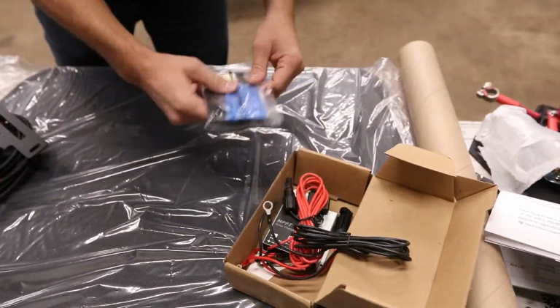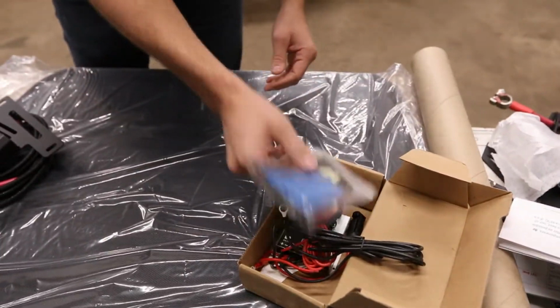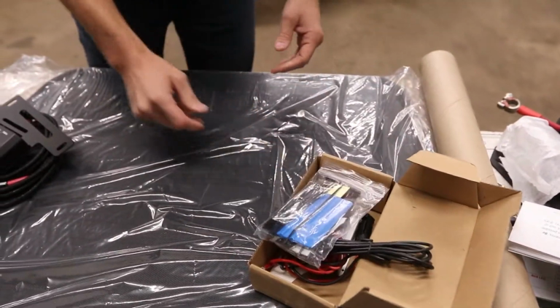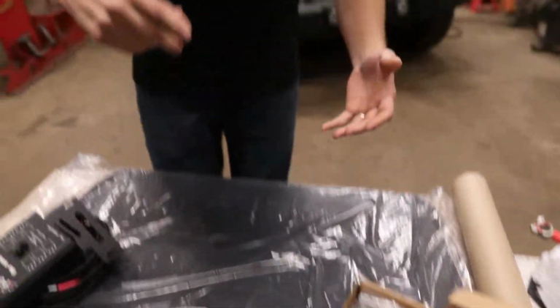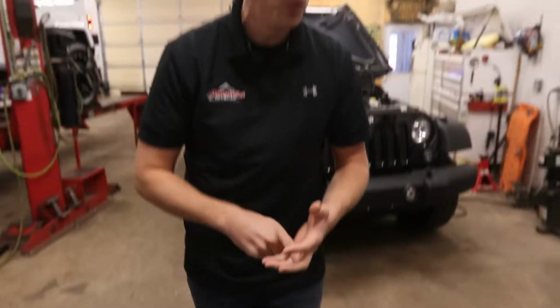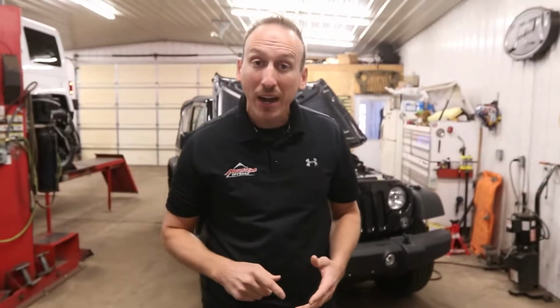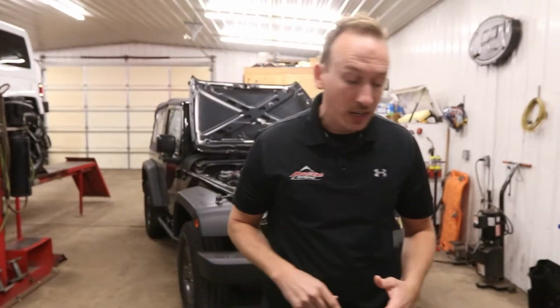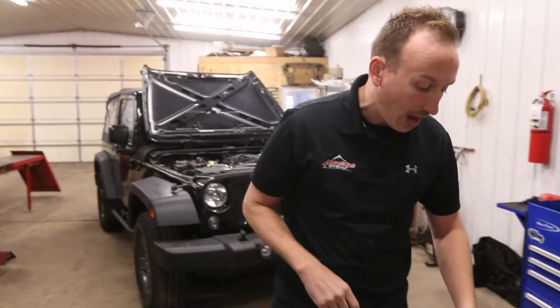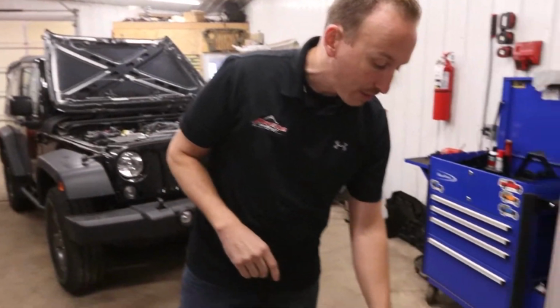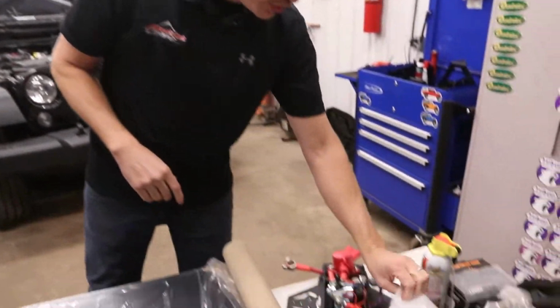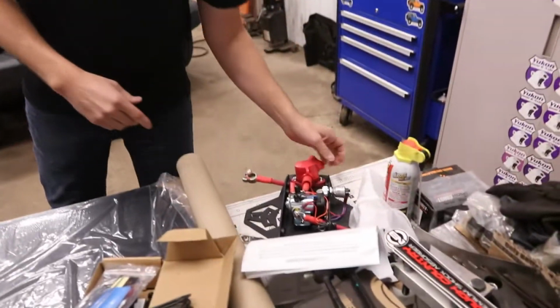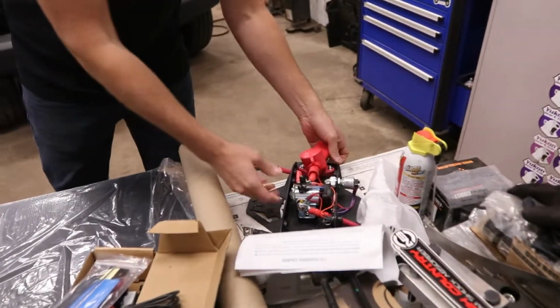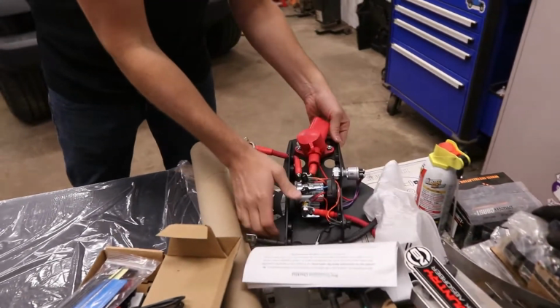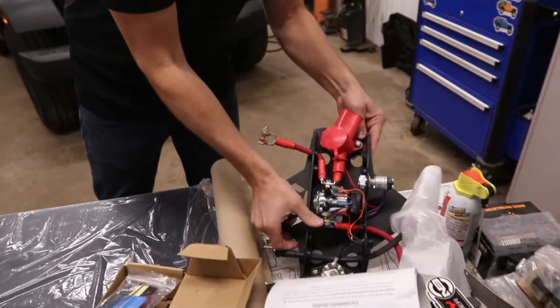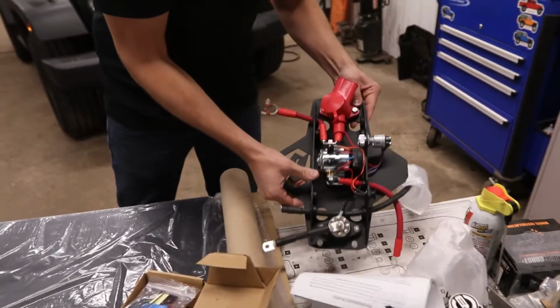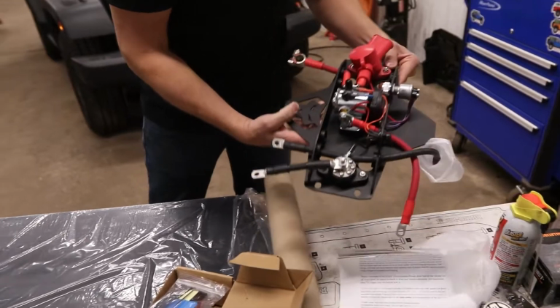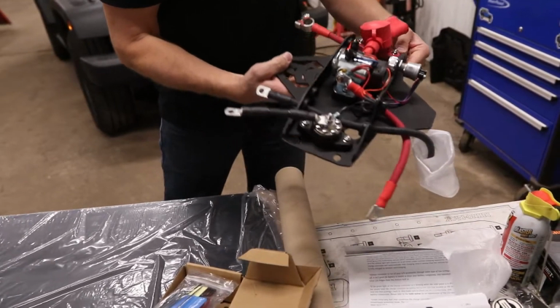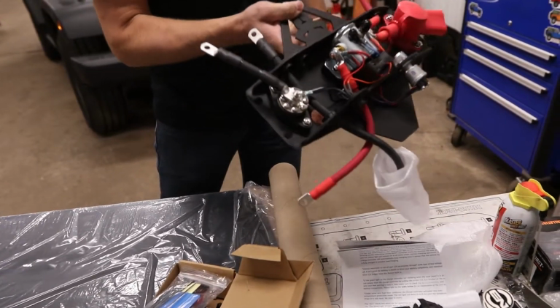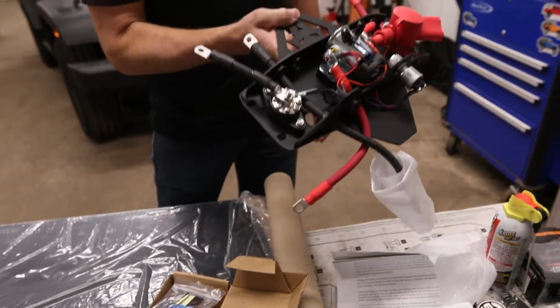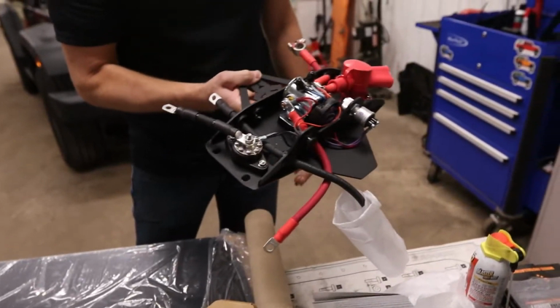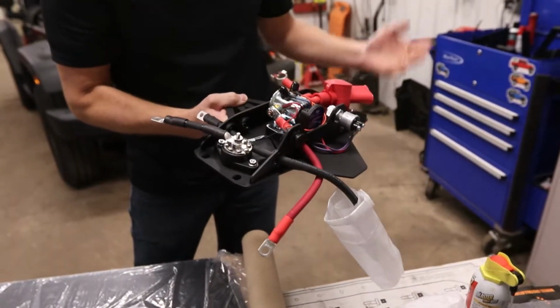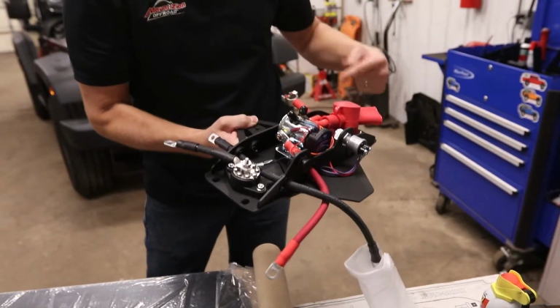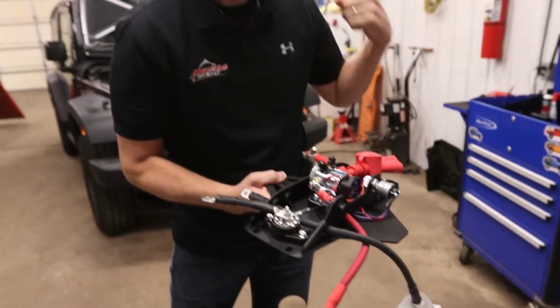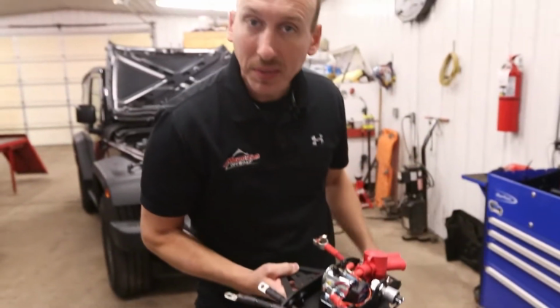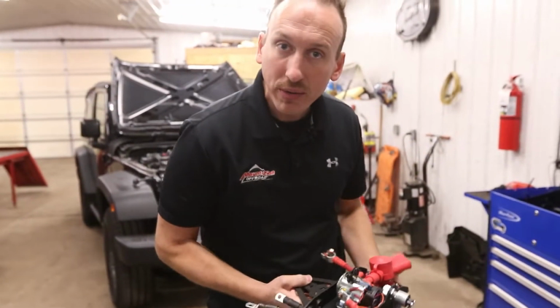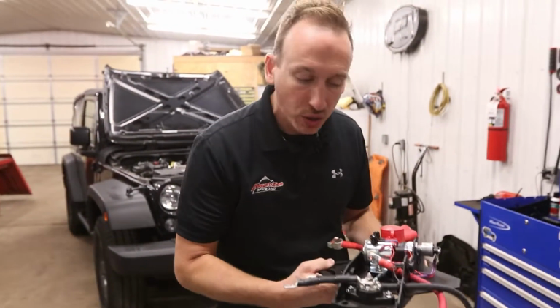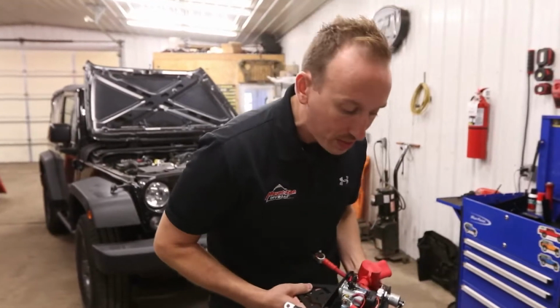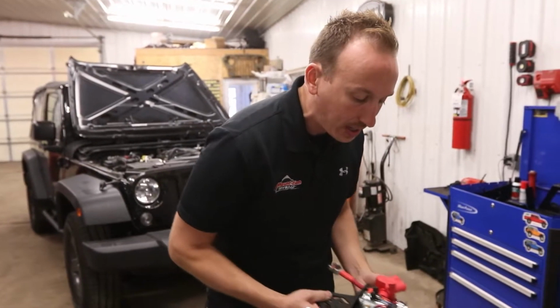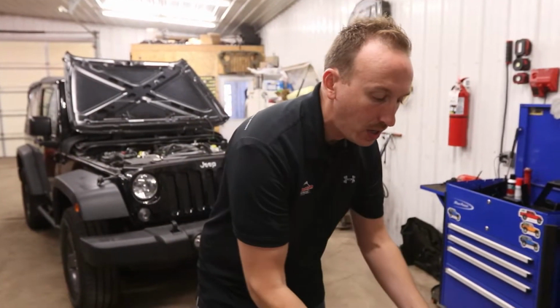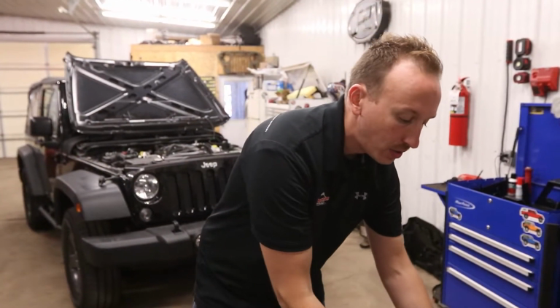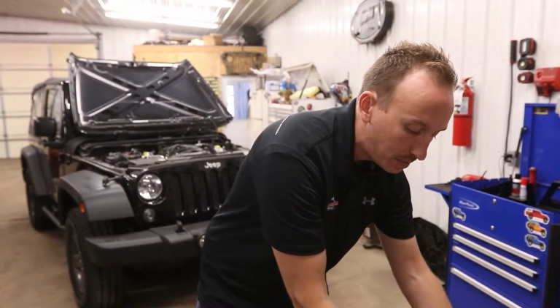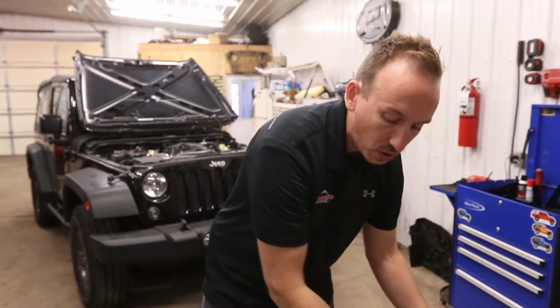We are also going to add a dual battery kit — we got that from Genesis Off-Road. We're also going to get two Odyssey batteries to go with this kit, so that's going to be installed.